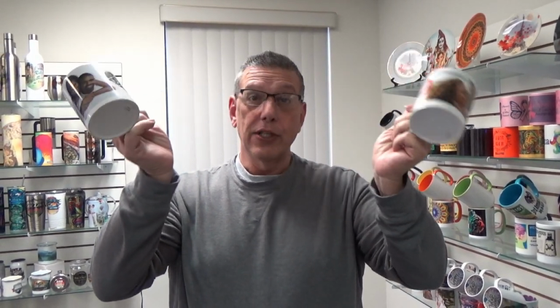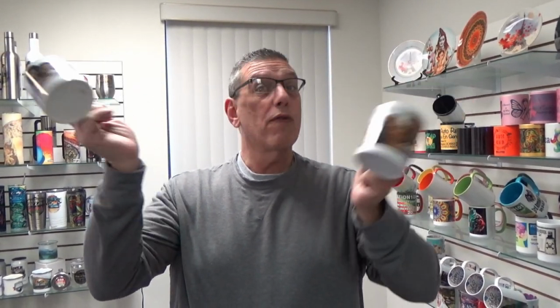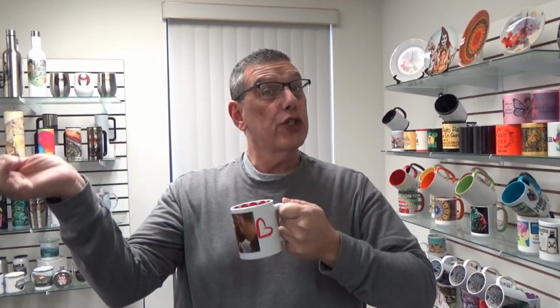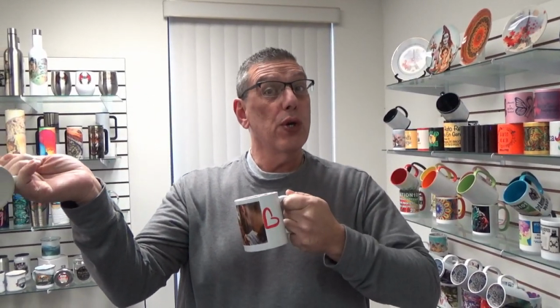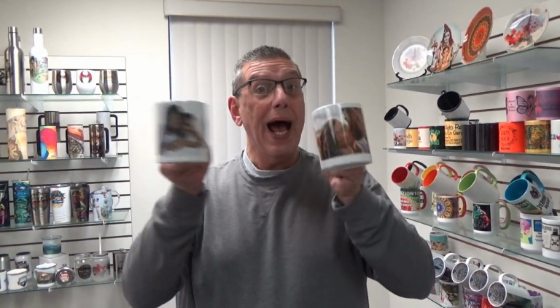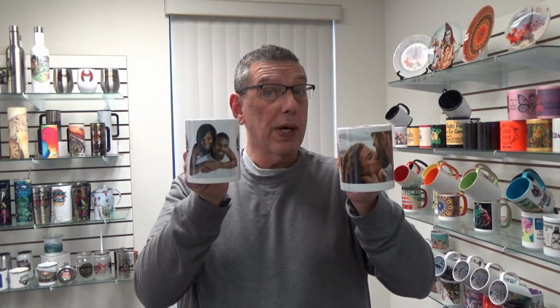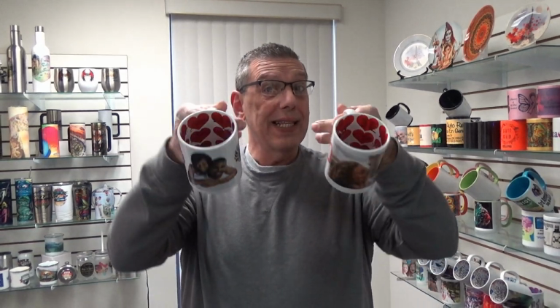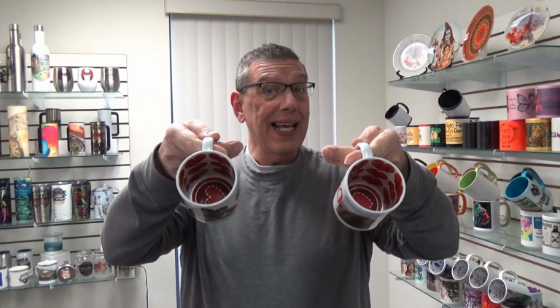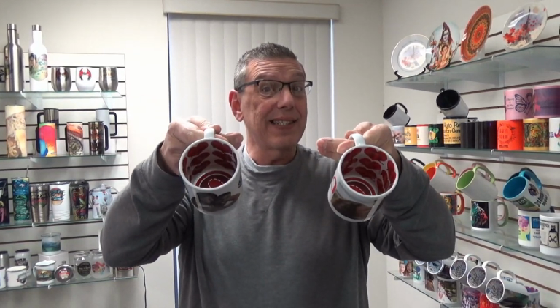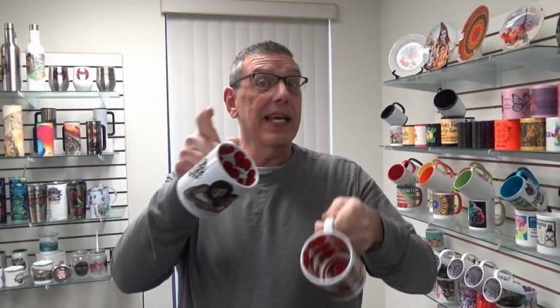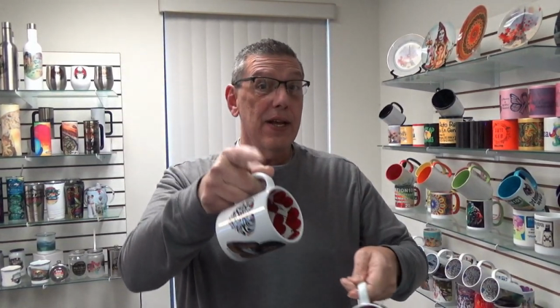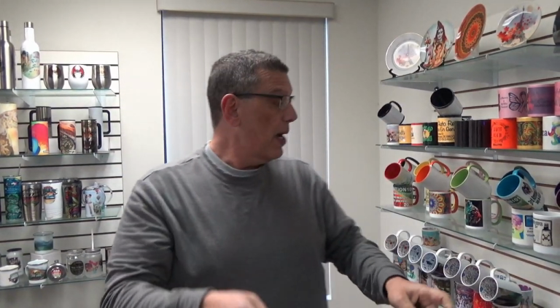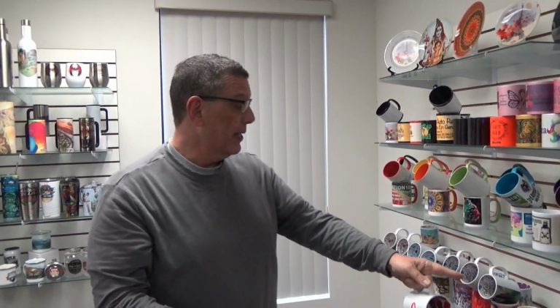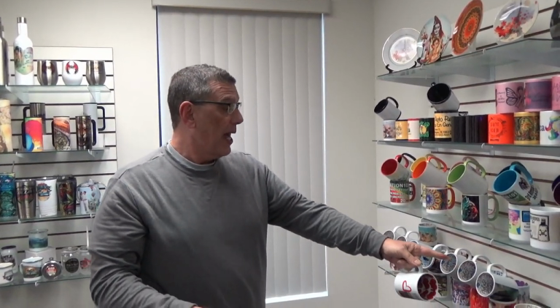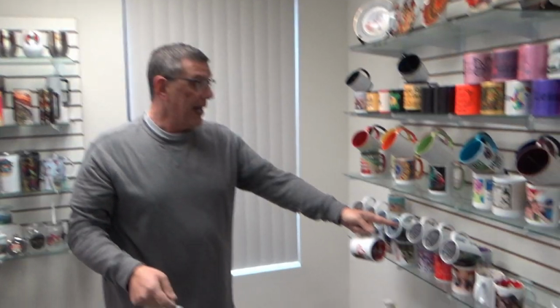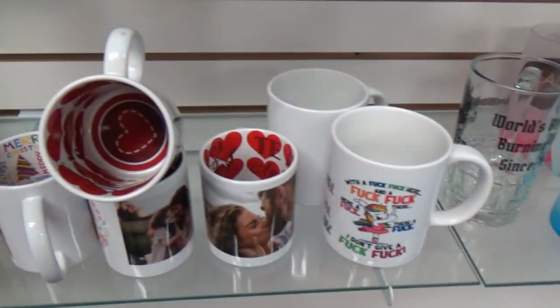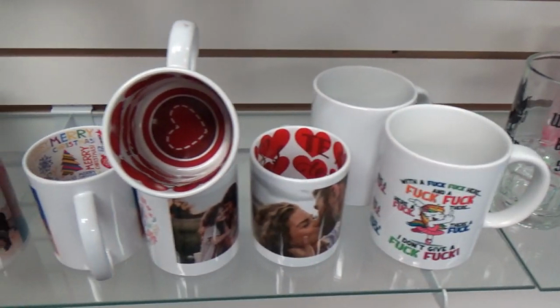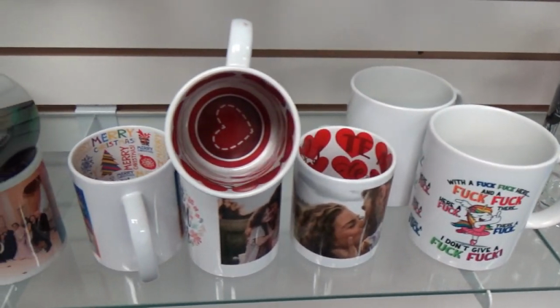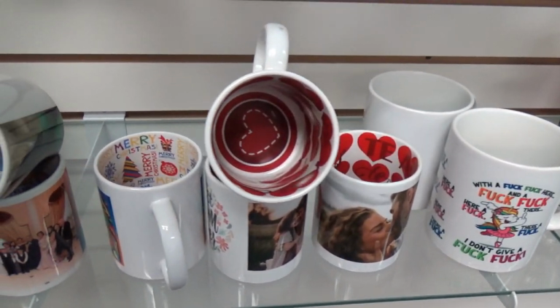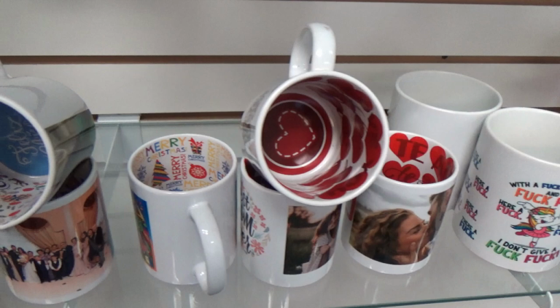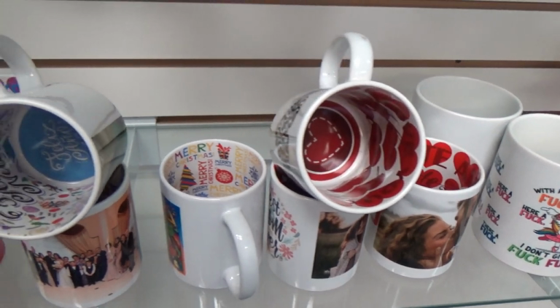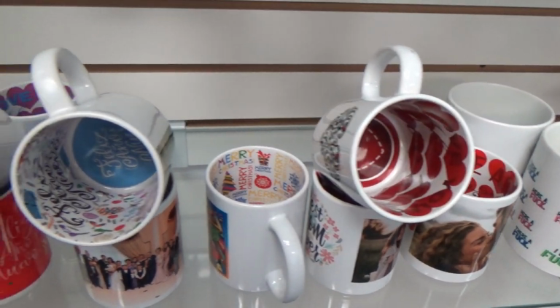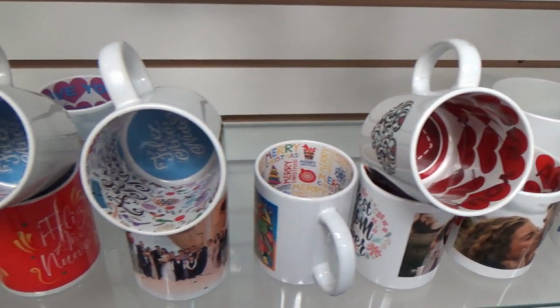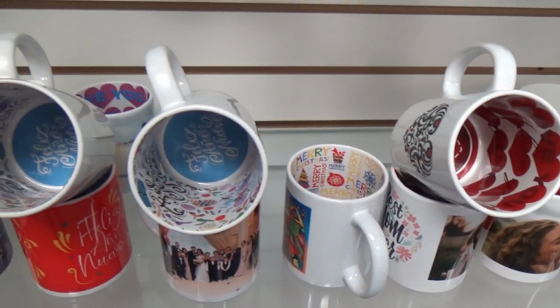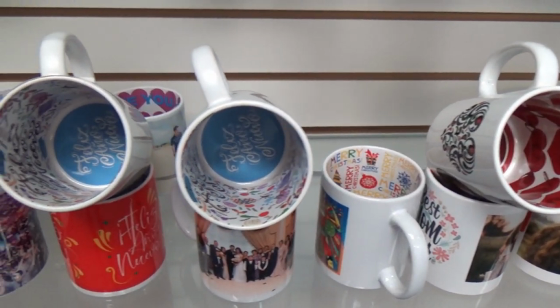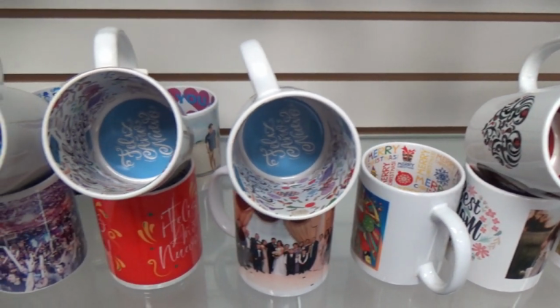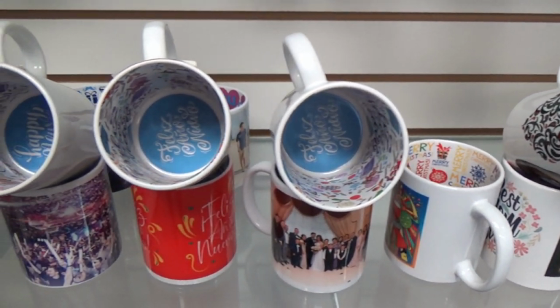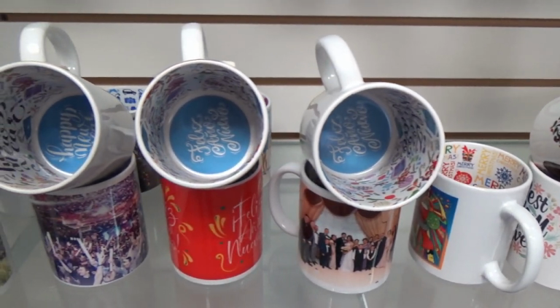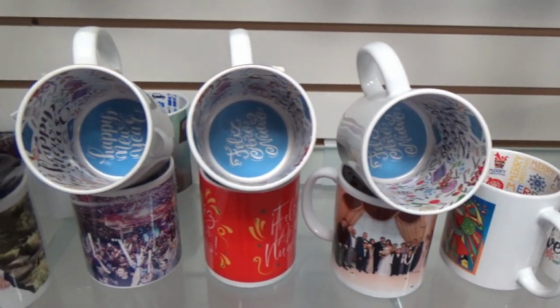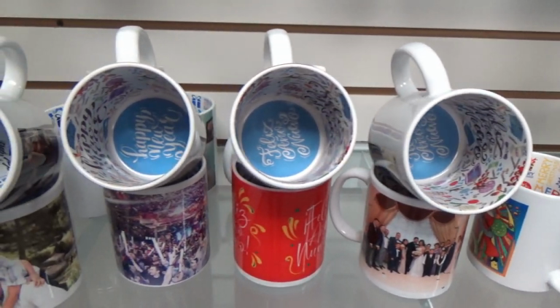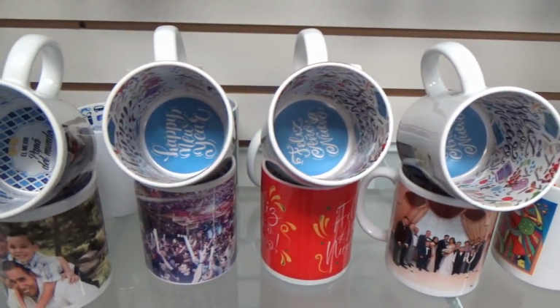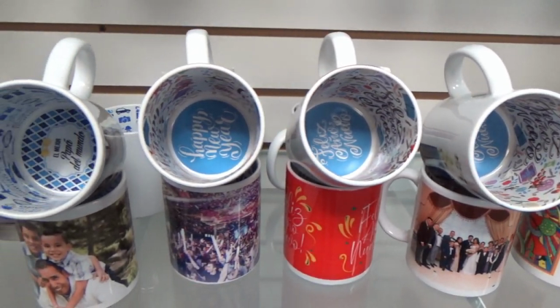Let's go over and show you how you can make this instantly in your mug press. And as you know, we have different sayings in English and Spanish for dads, I love you, Christmas, birthday, and New Year's.